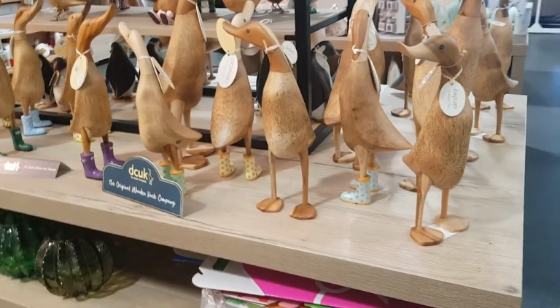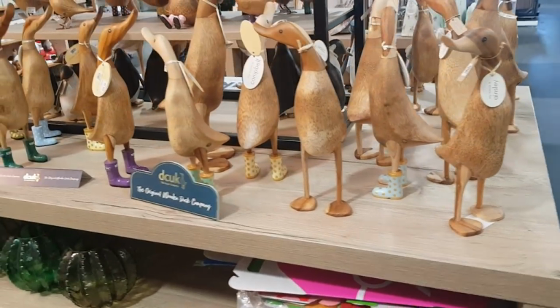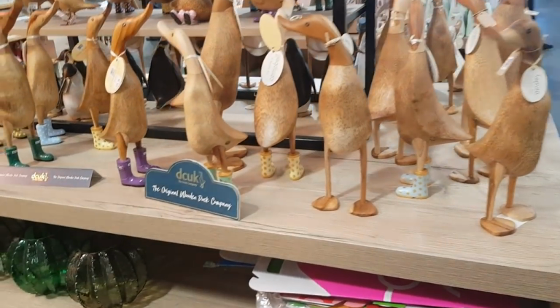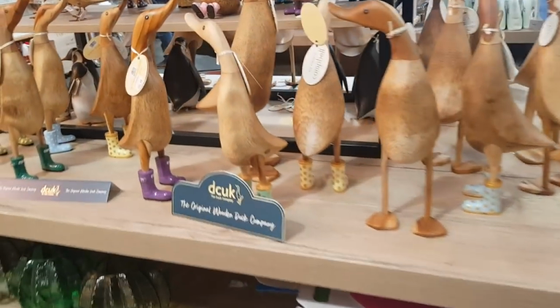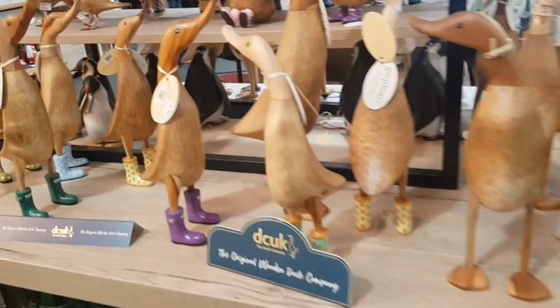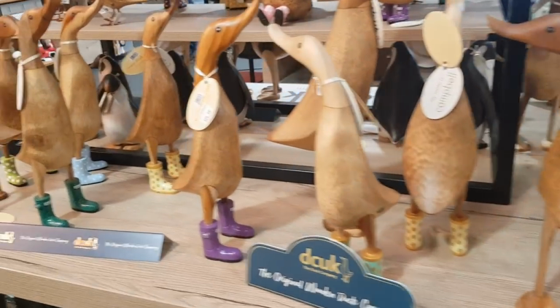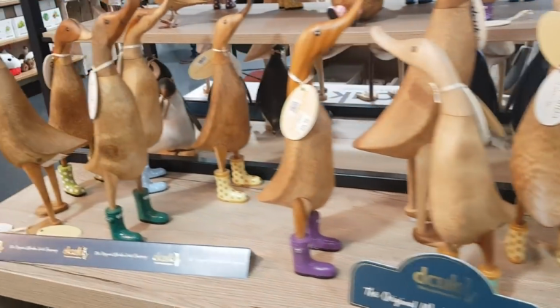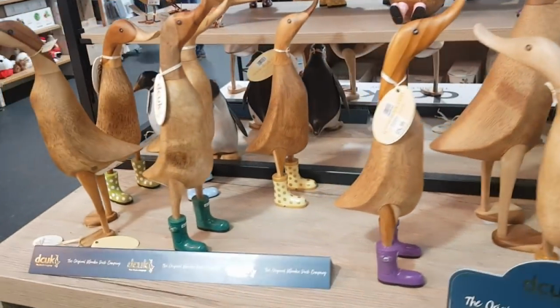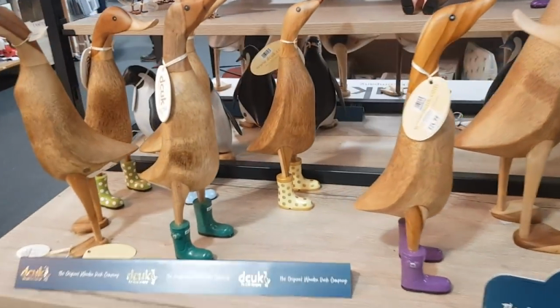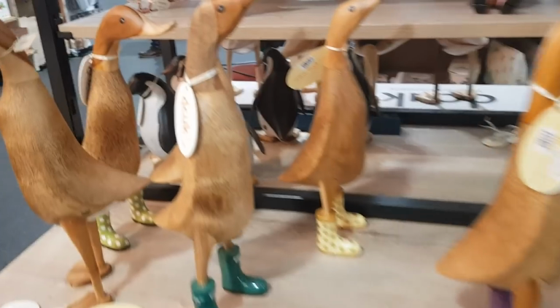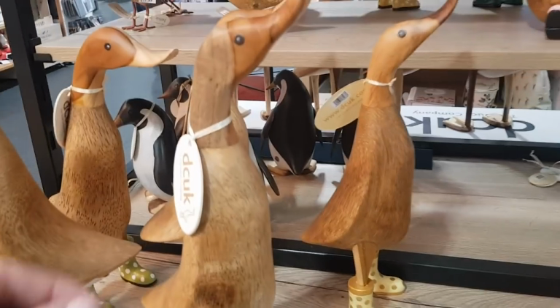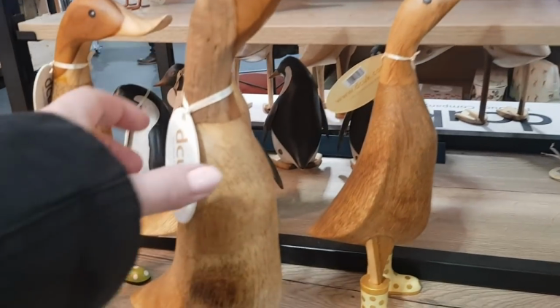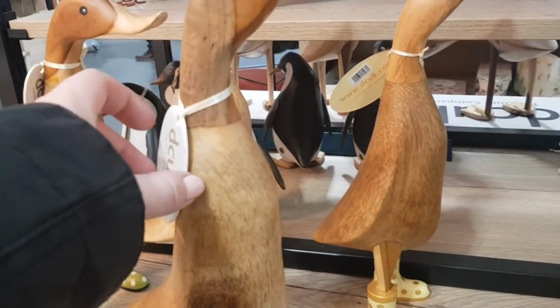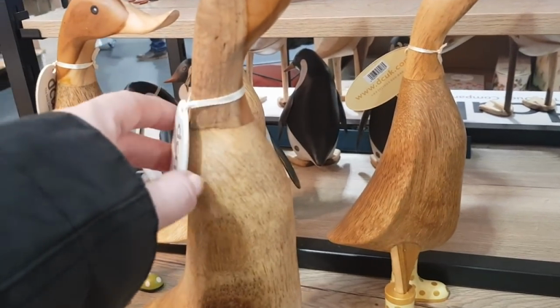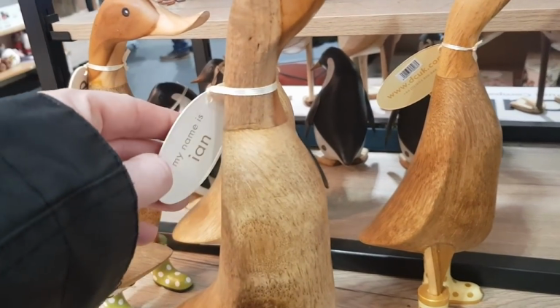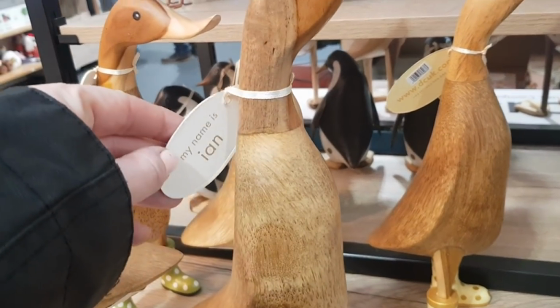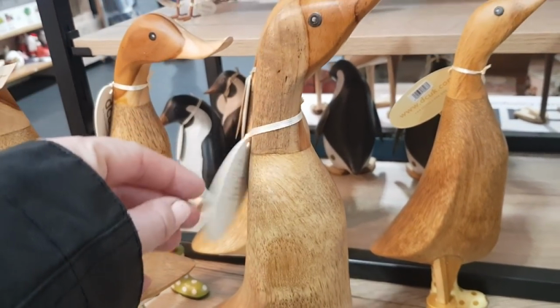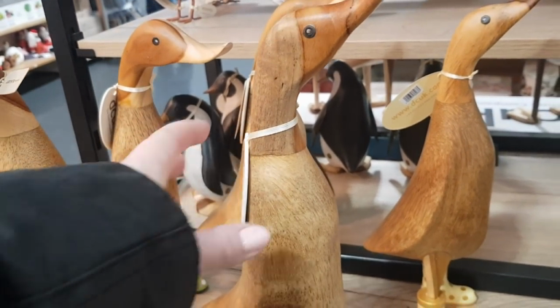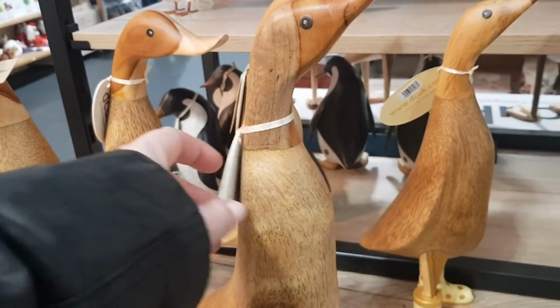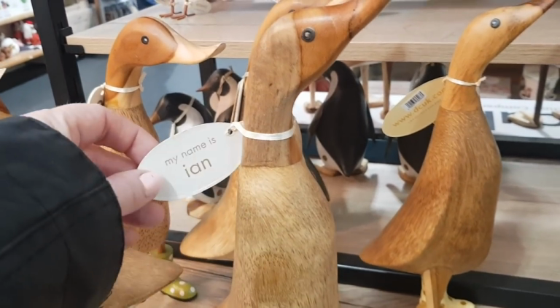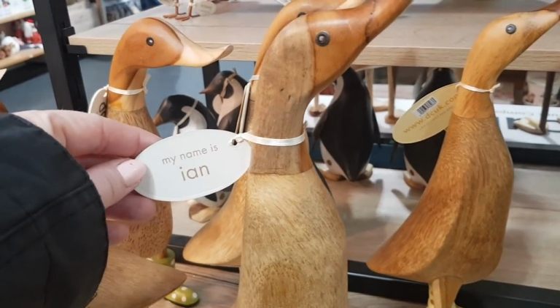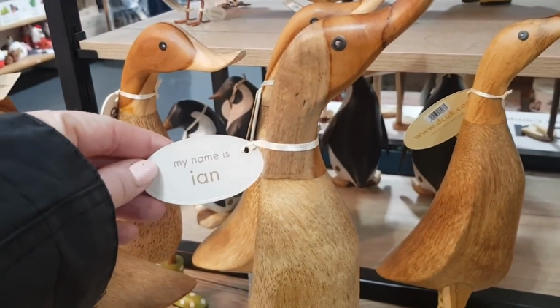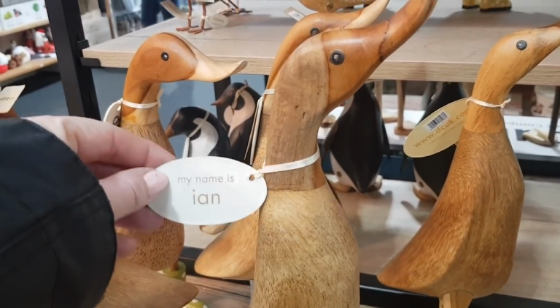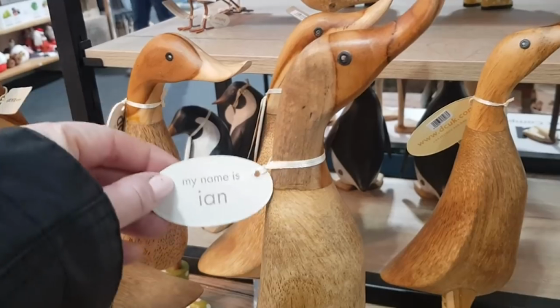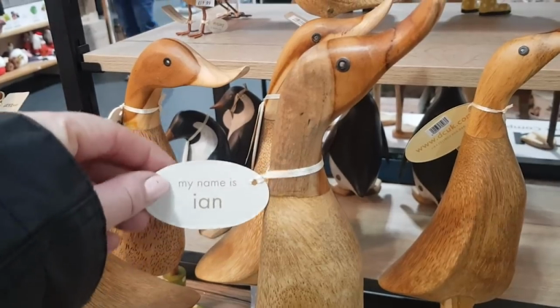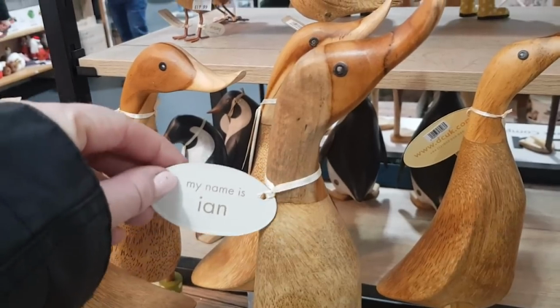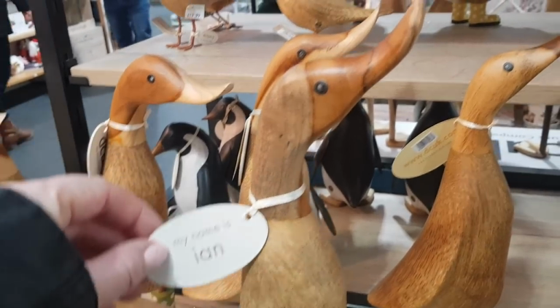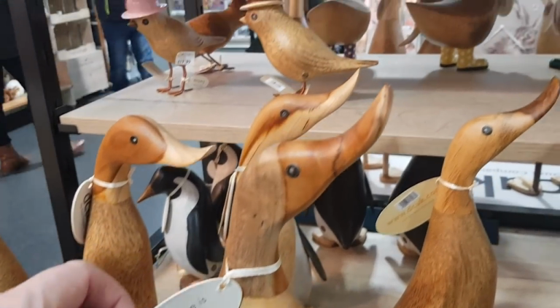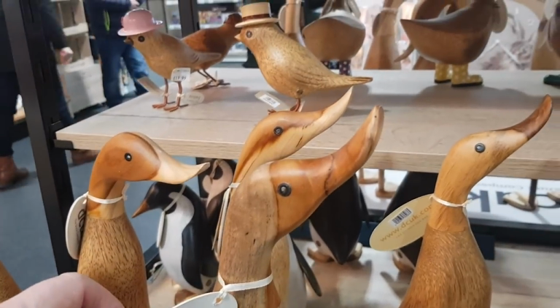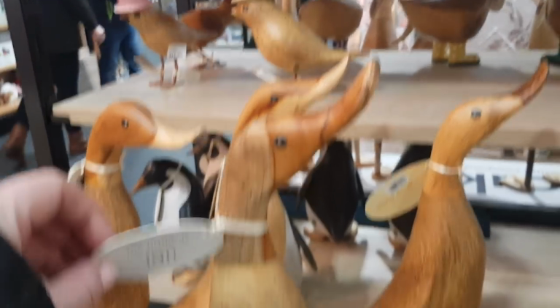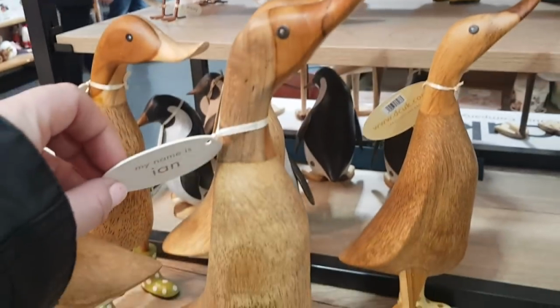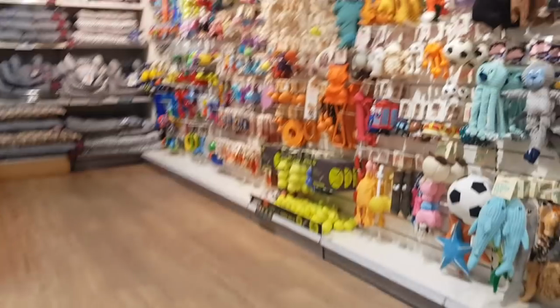We've got lots of ducks here as well. They're quite cute with their wellies on. That one's called Ian. You'll have to show Ian that there's him in a duck form, Hayley.